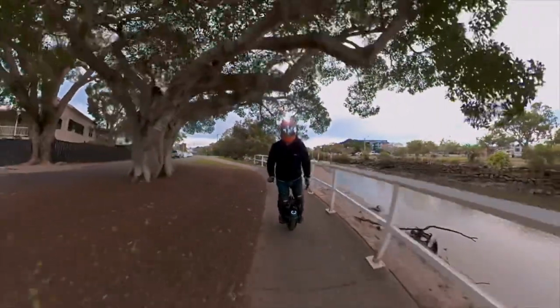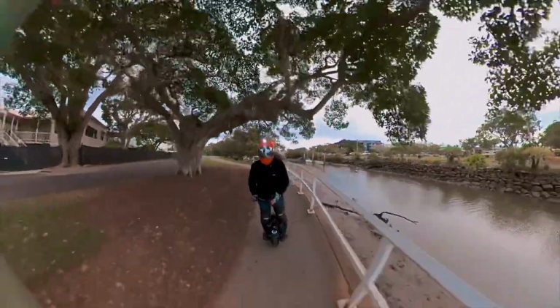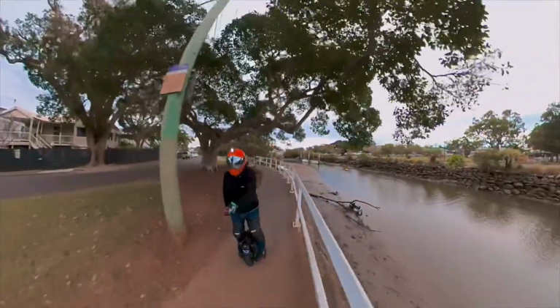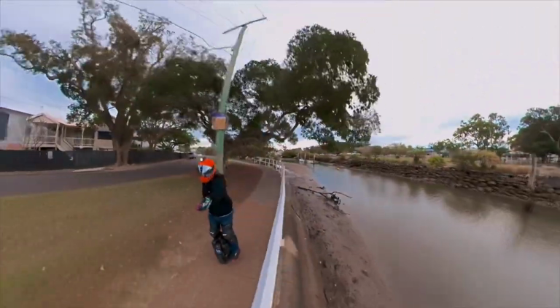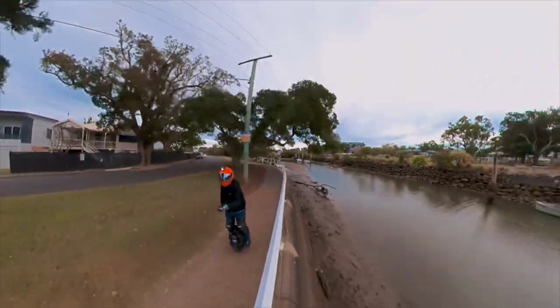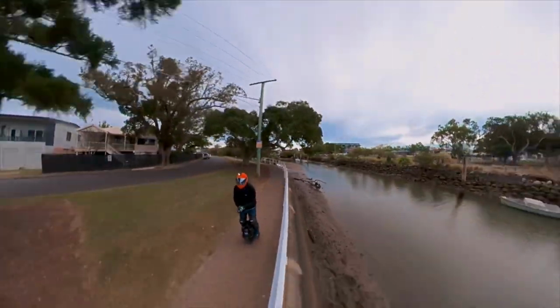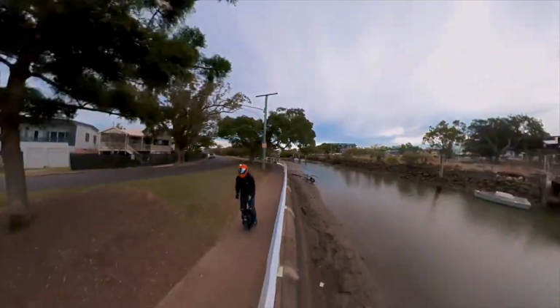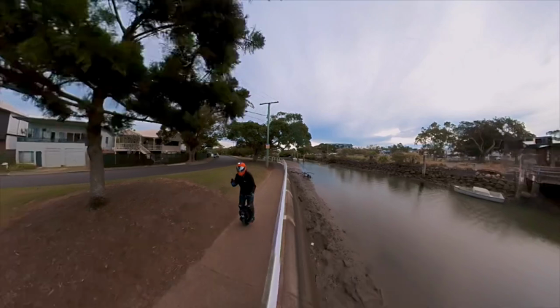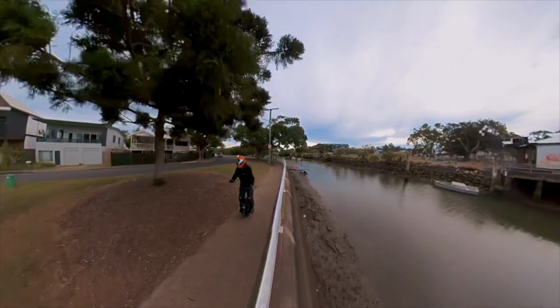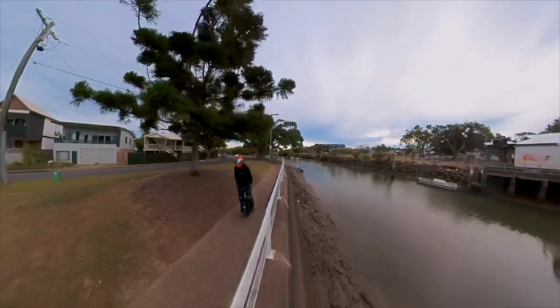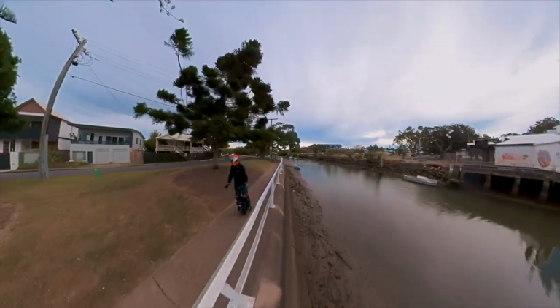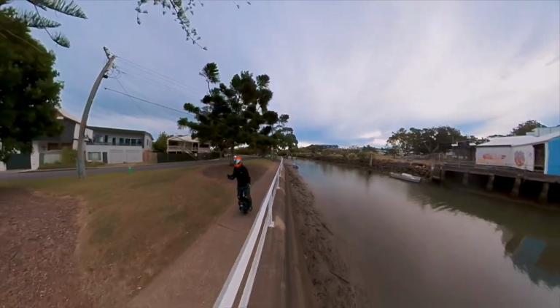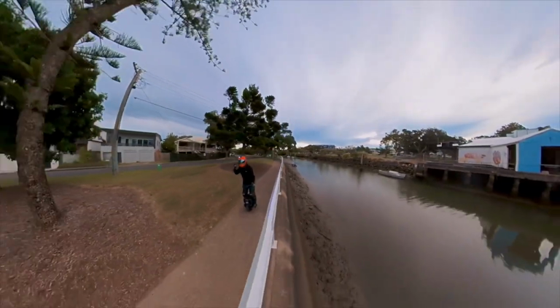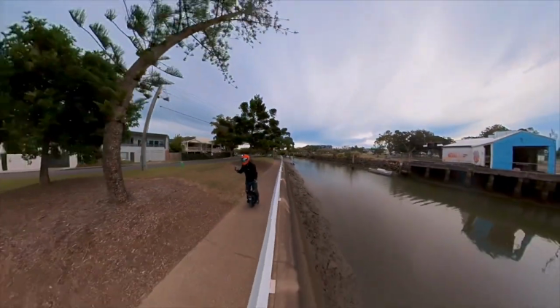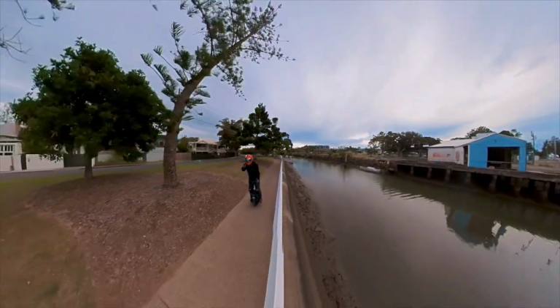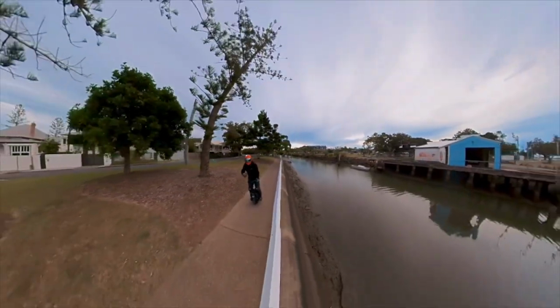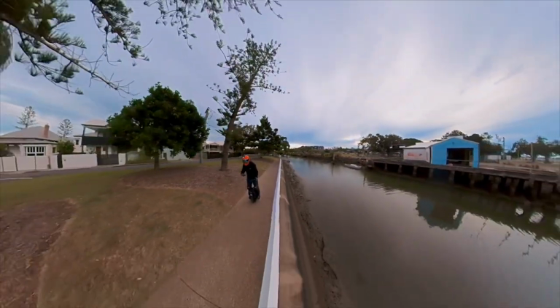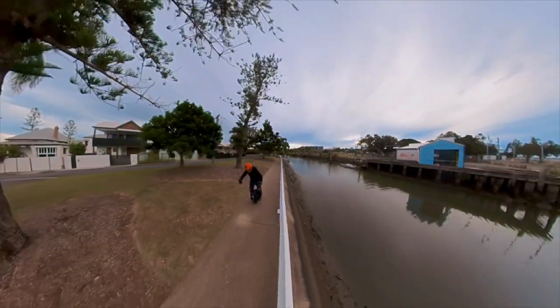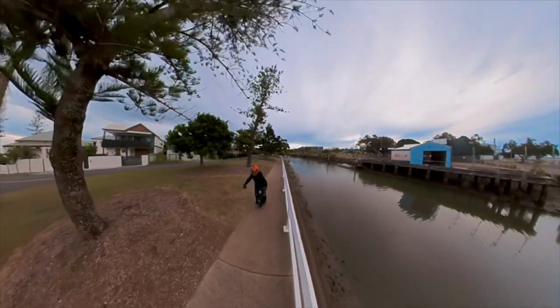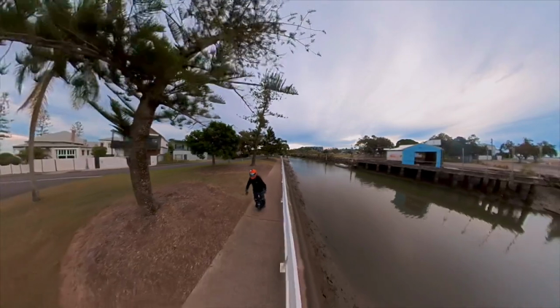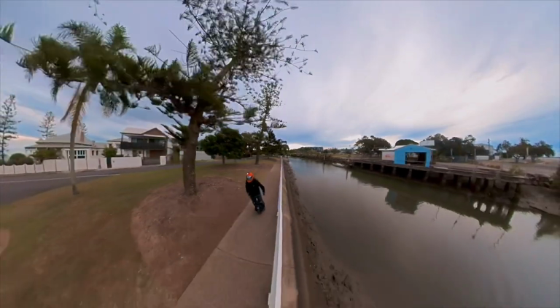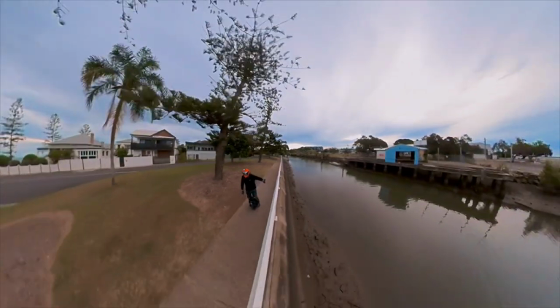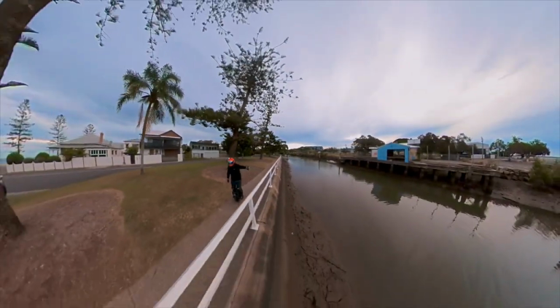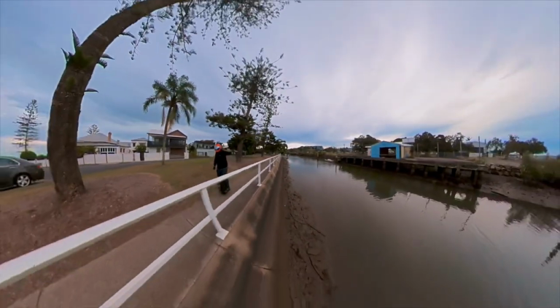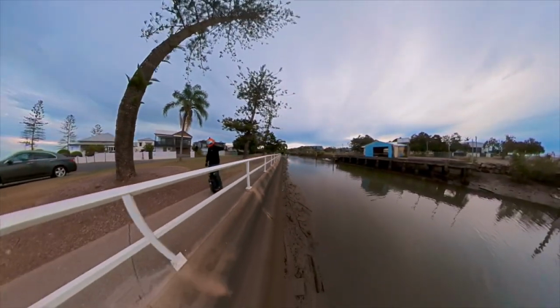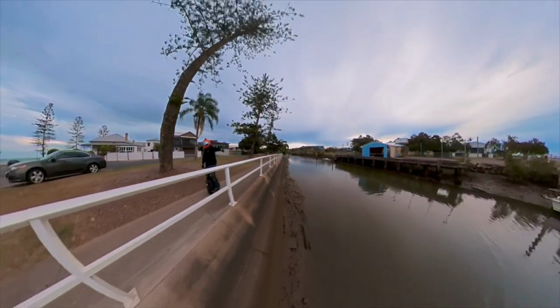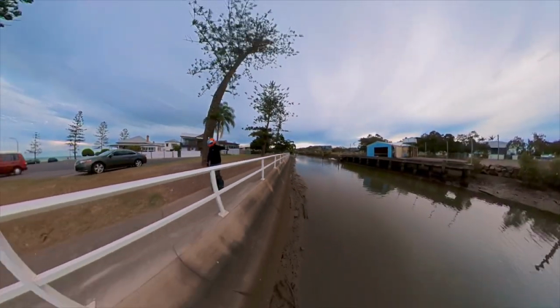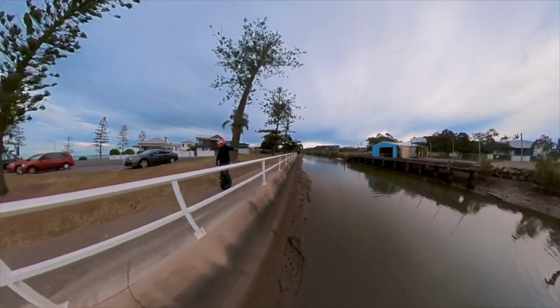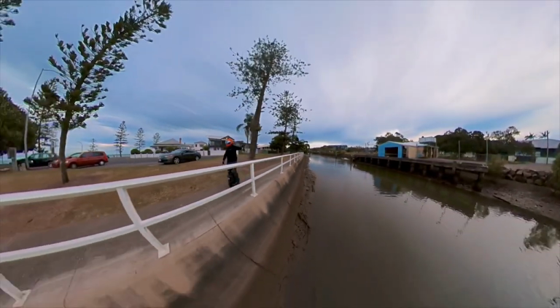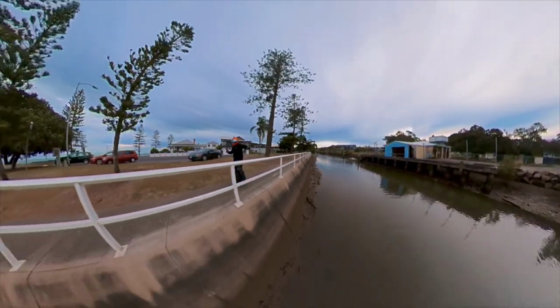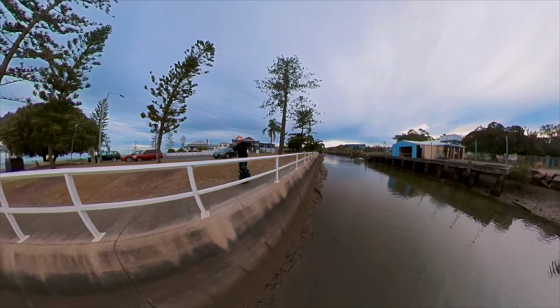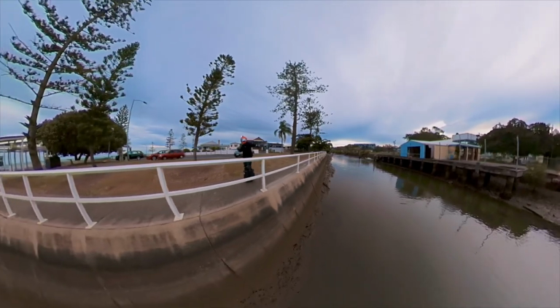Shout out to you Shredlights. And shout out to you if you're watching and if you need some lights — it's just another way to be seen. Seen and not heard. Lights. Camera. Action.